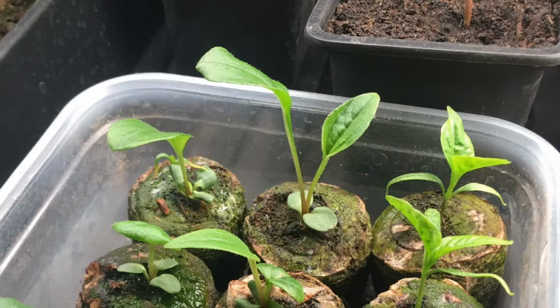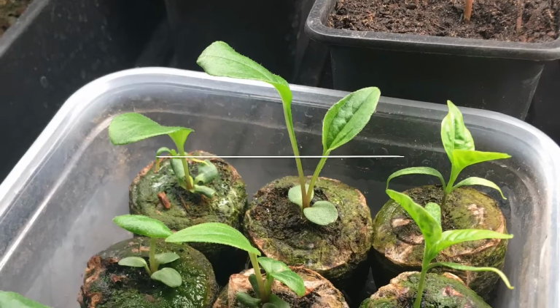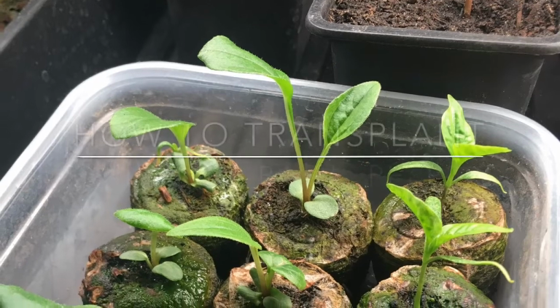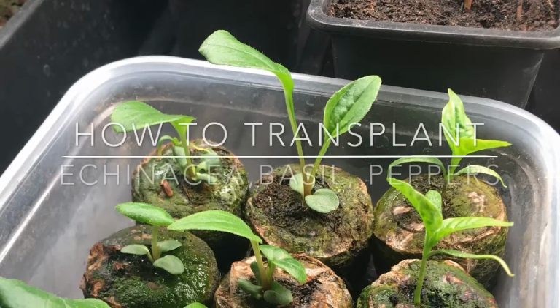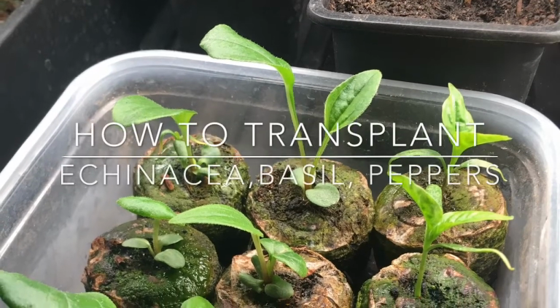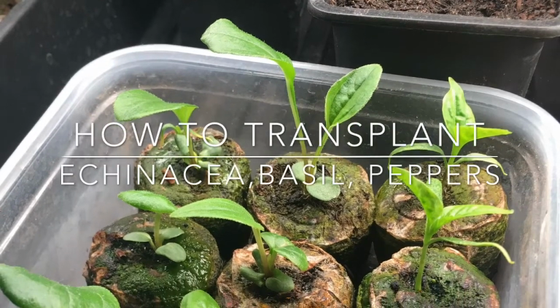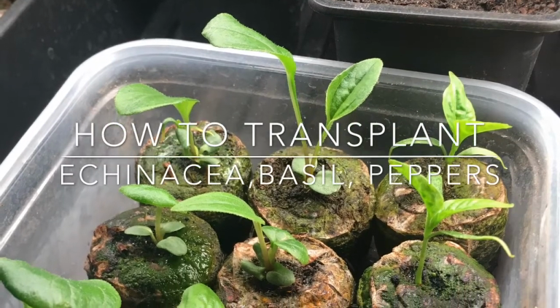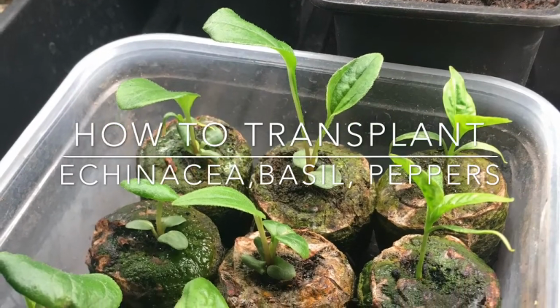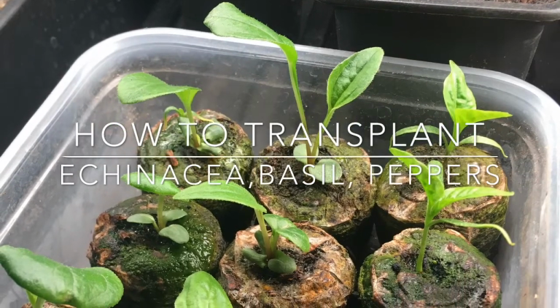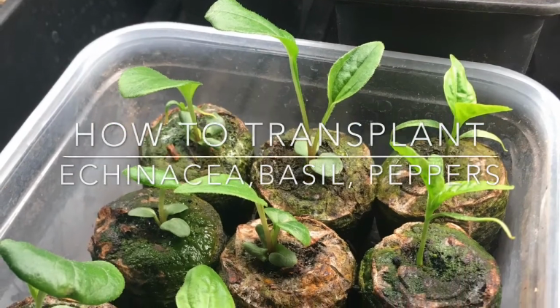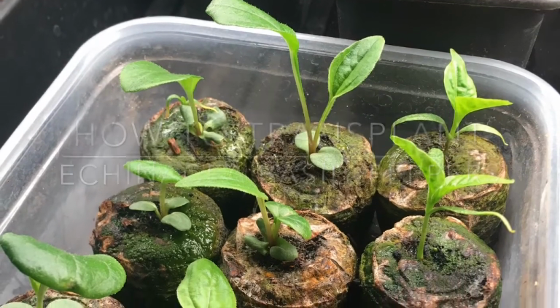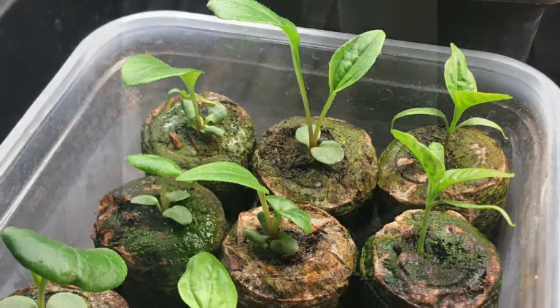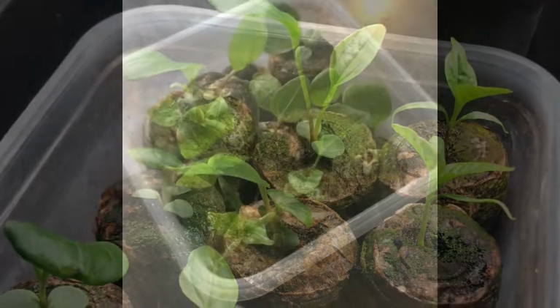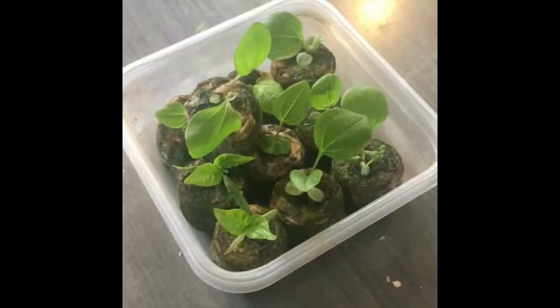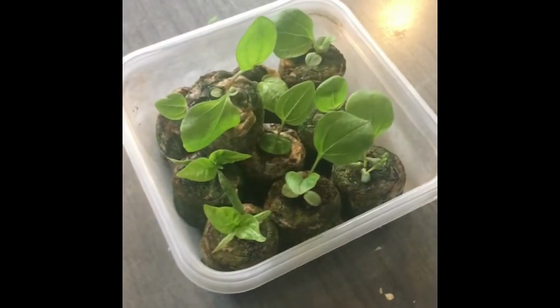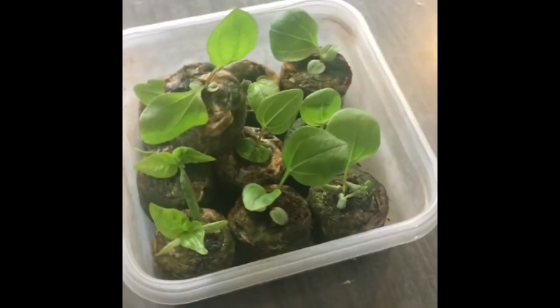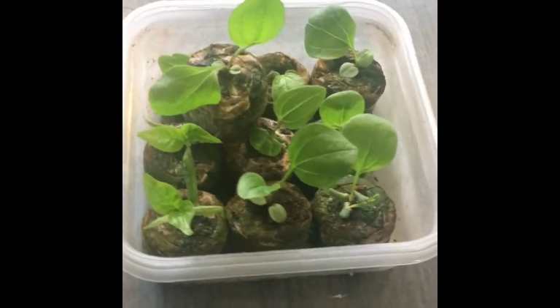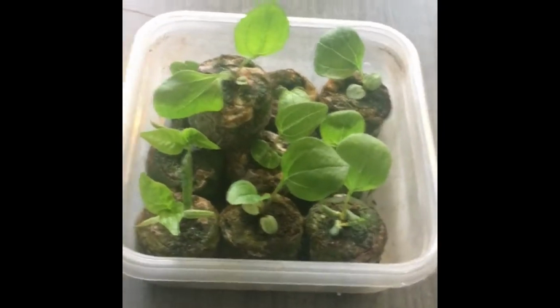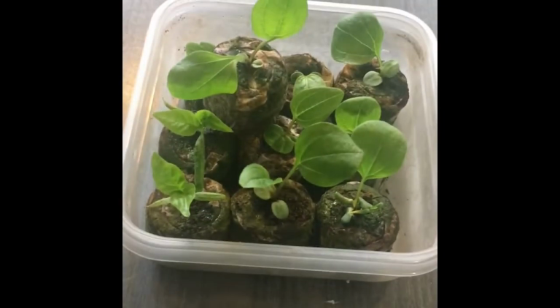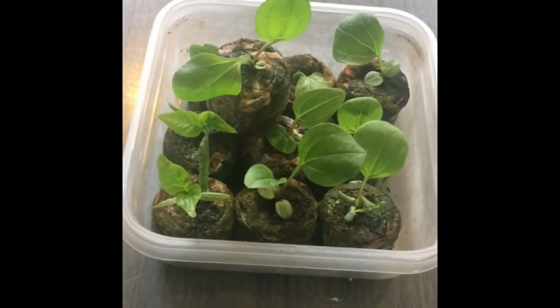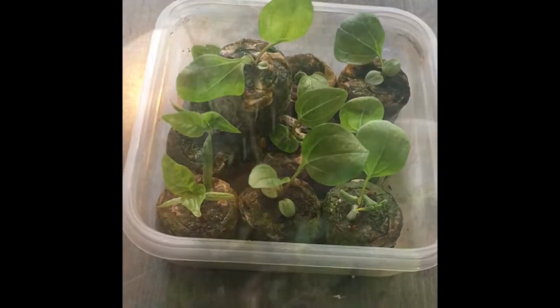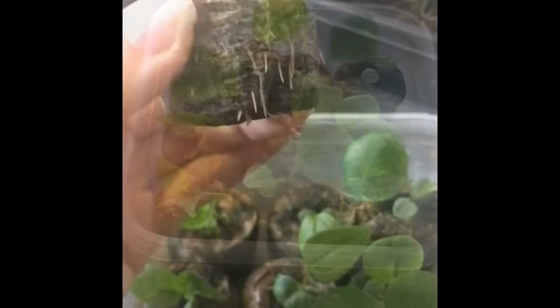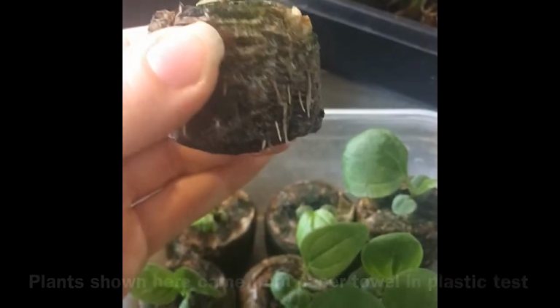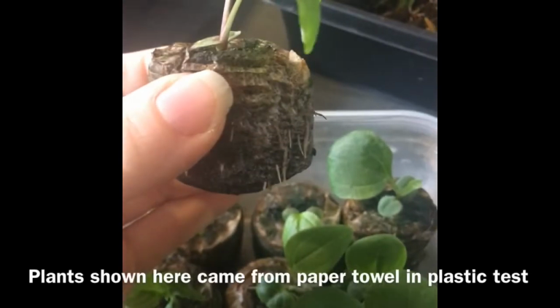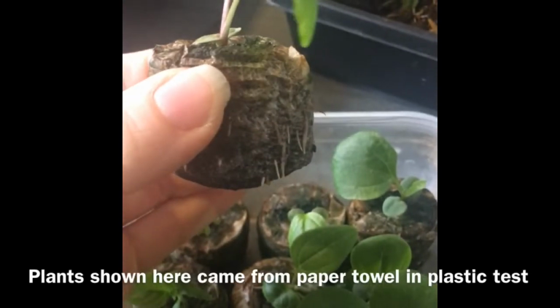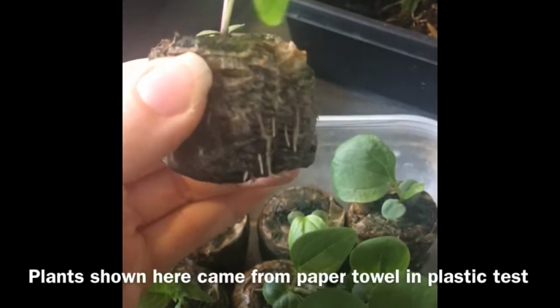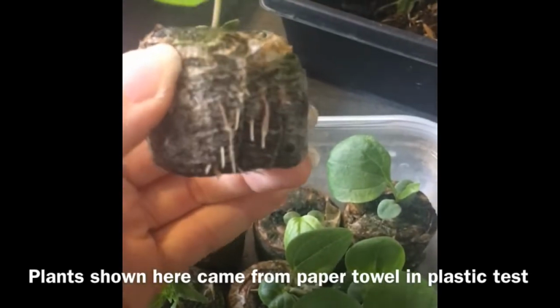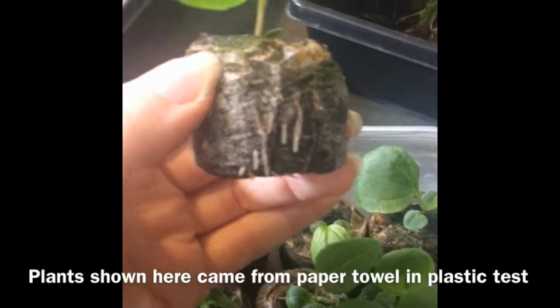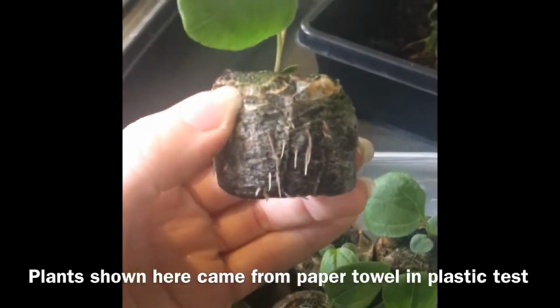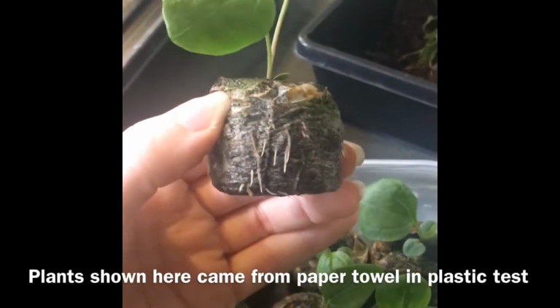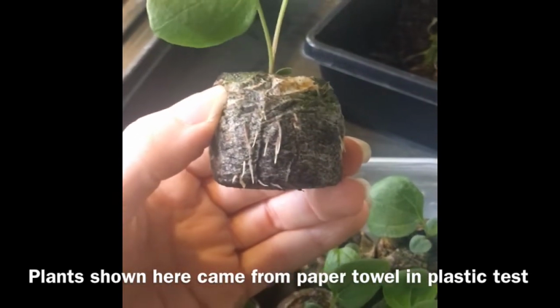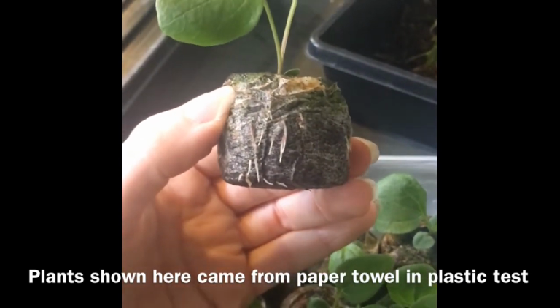Welcome back to my channel! I just wanted to give you an update of the germination tests that I started on February the 16th. On March the 1st I started to notice roots coming out.